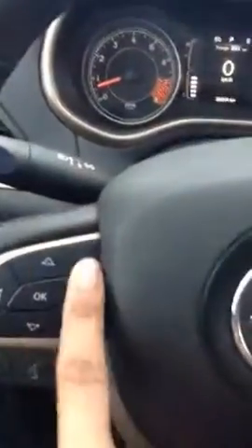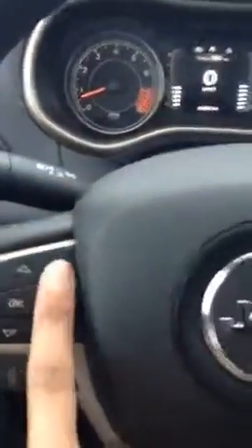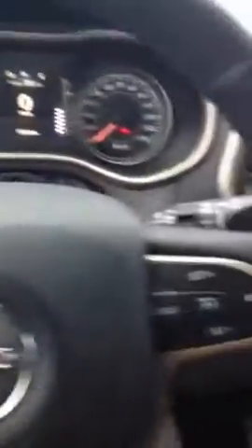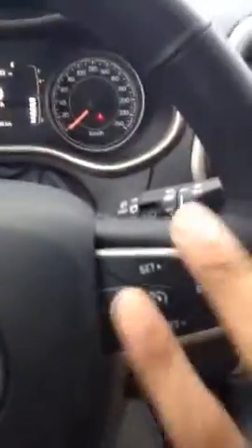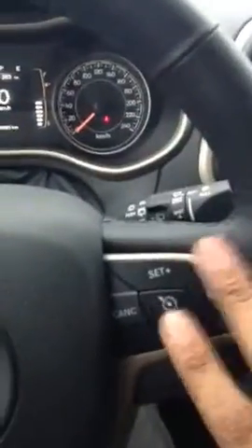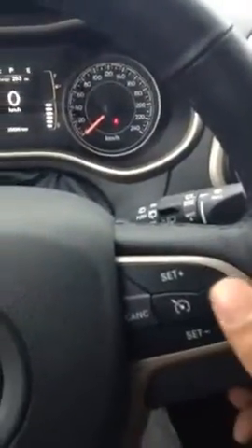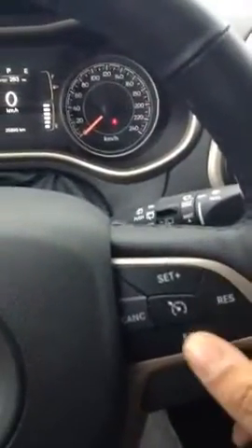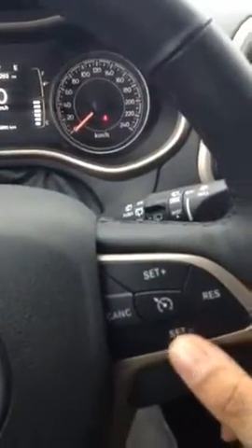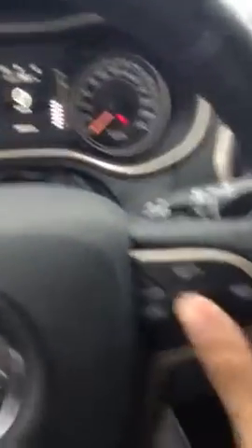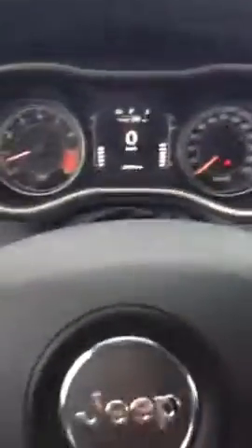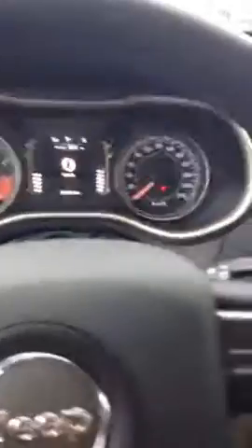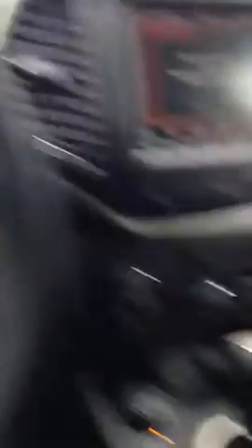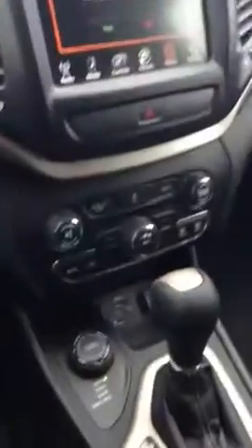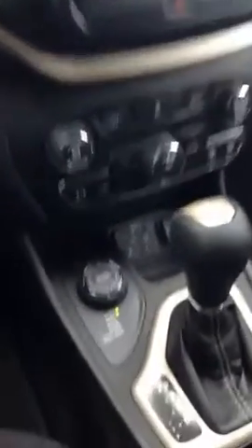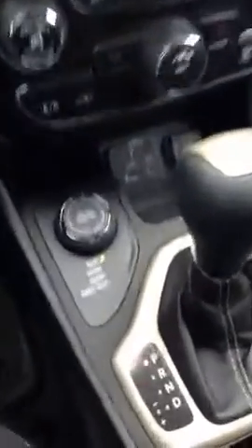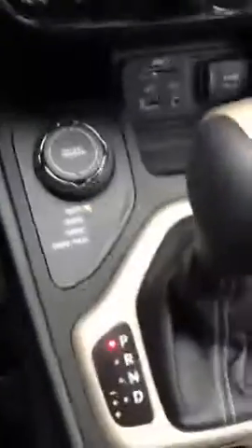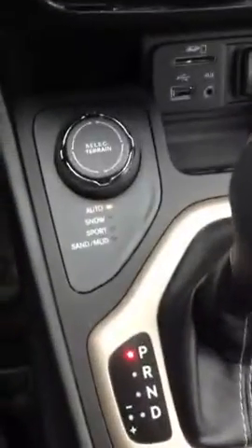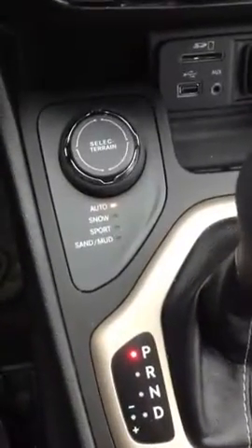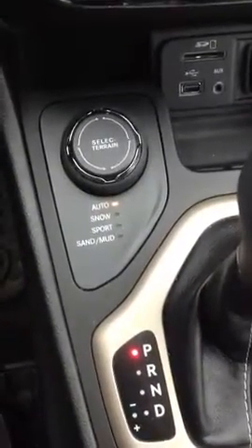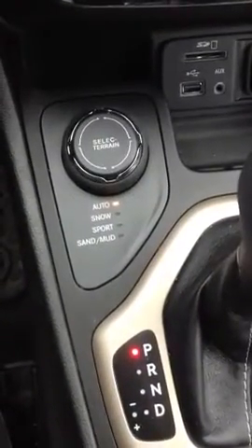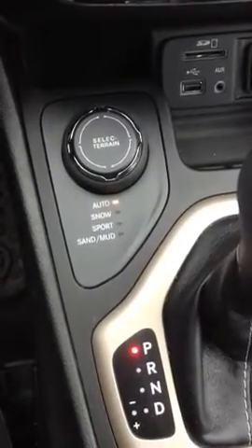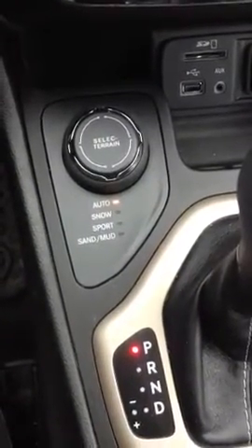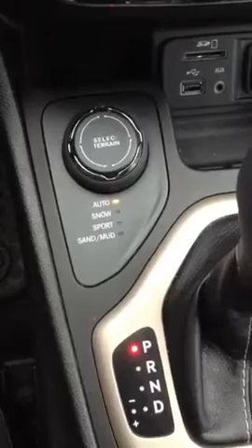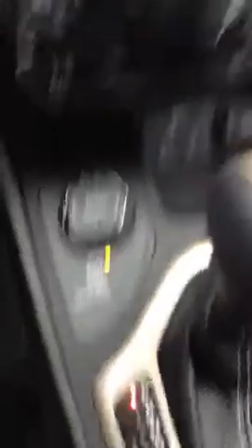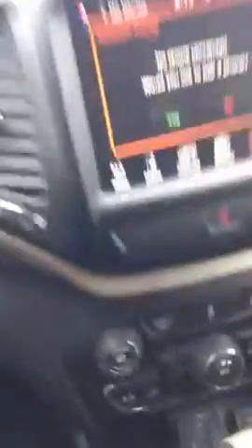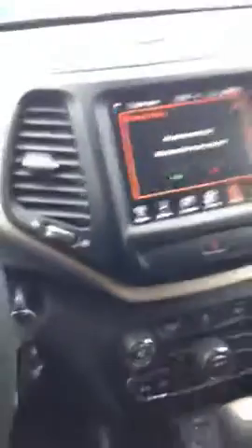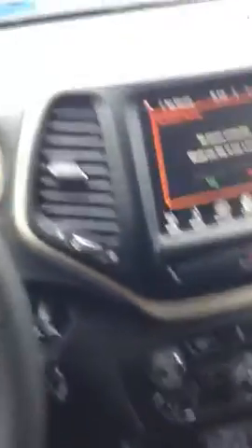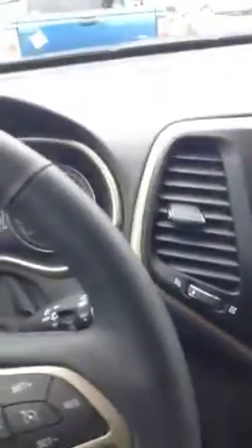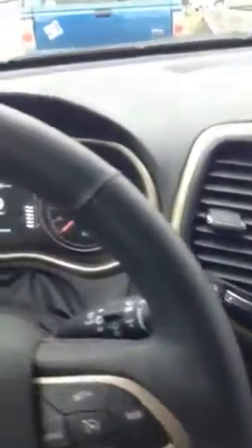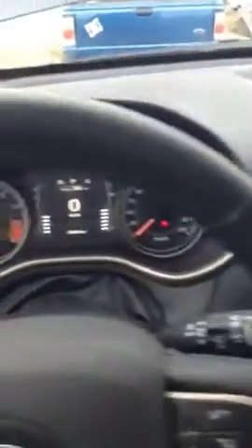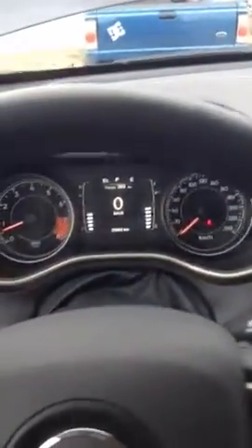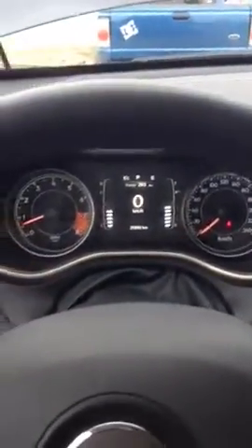You can change radio channels. So it's pretty much an amazing car. And you have this here — Select Snow or Sports — so it kind of adapts to the way you drive.